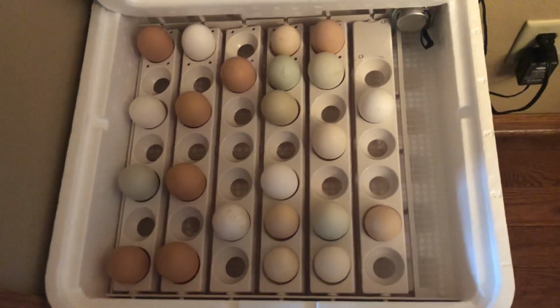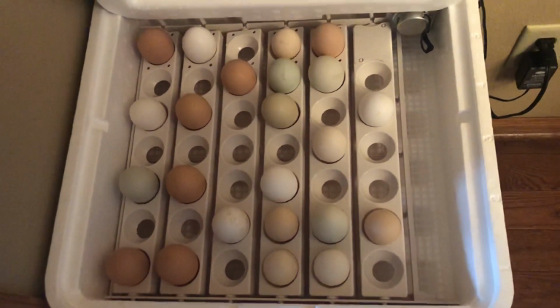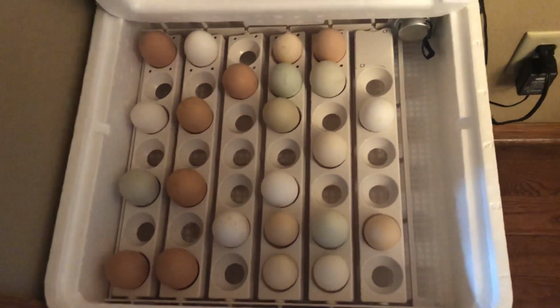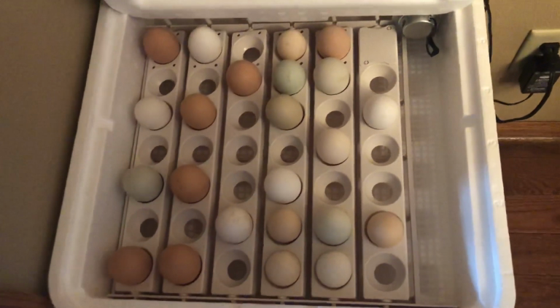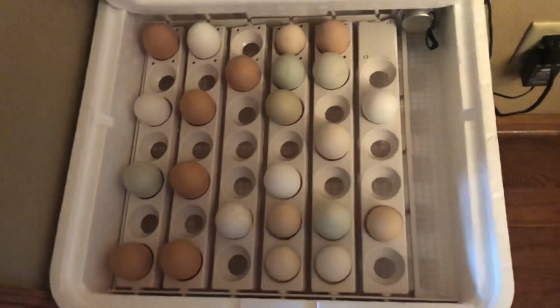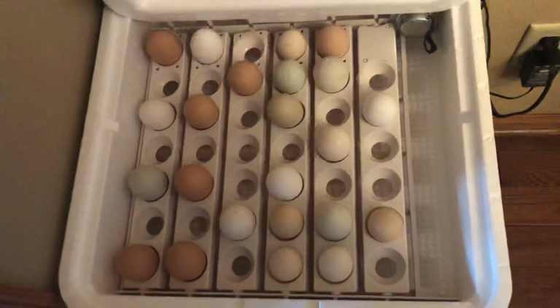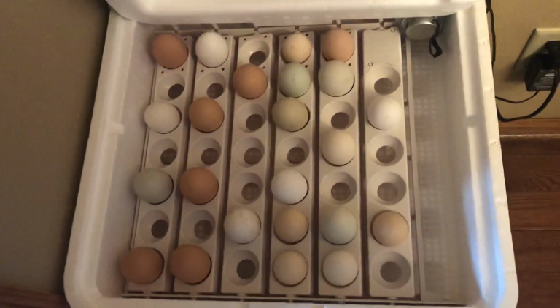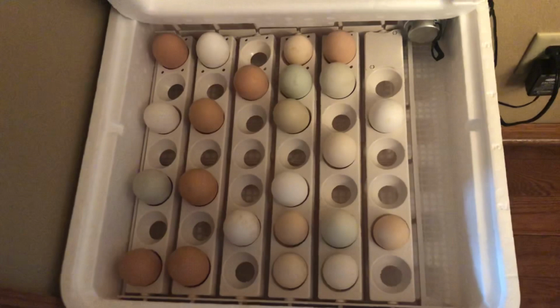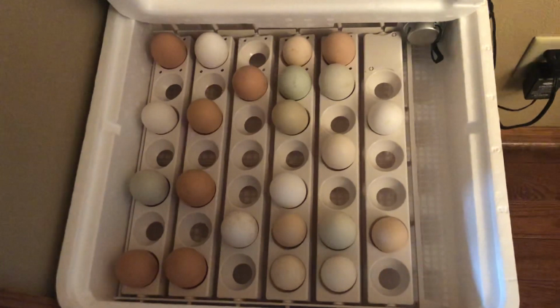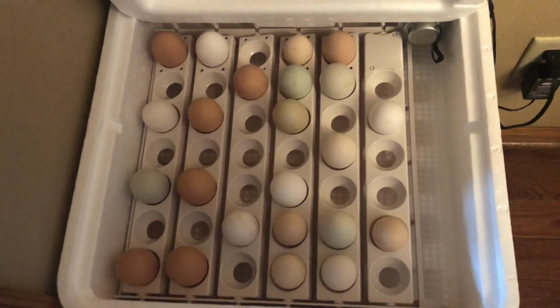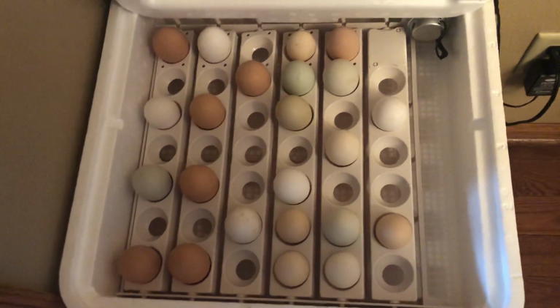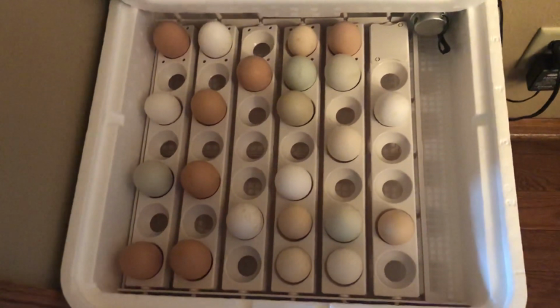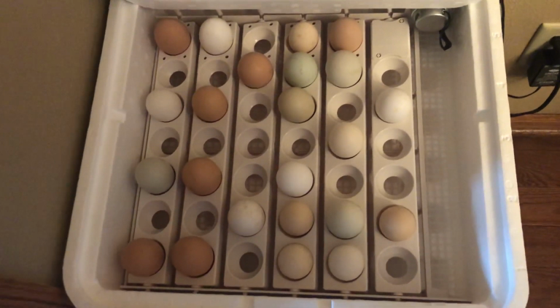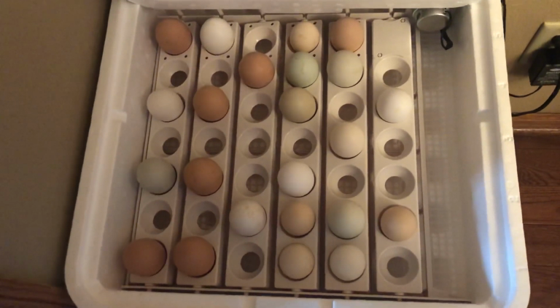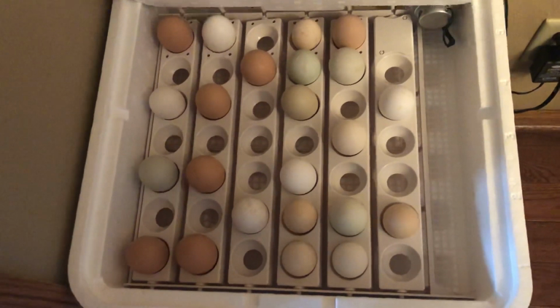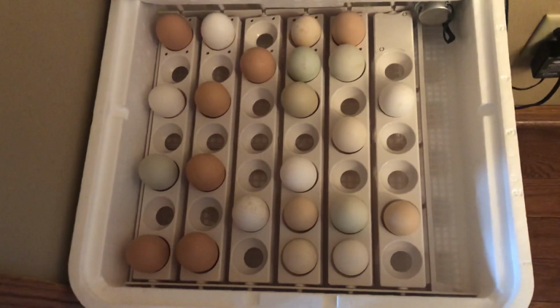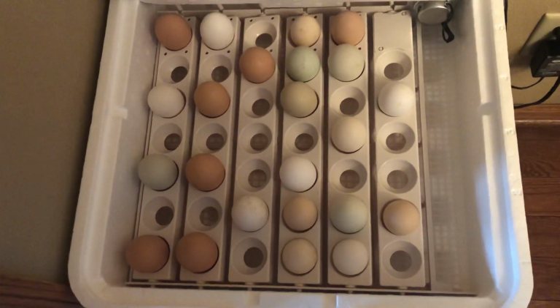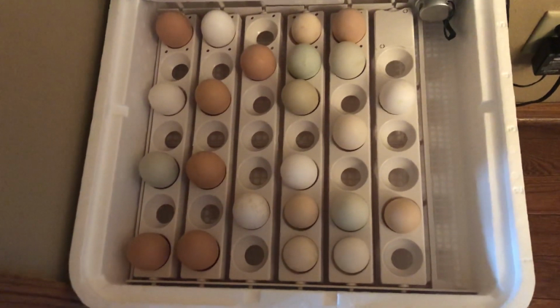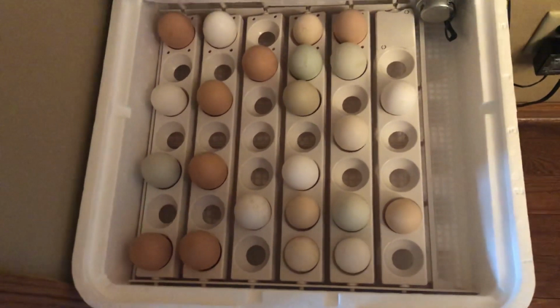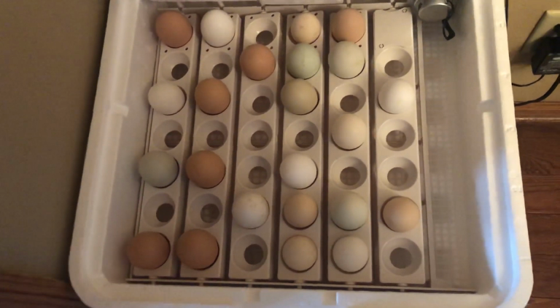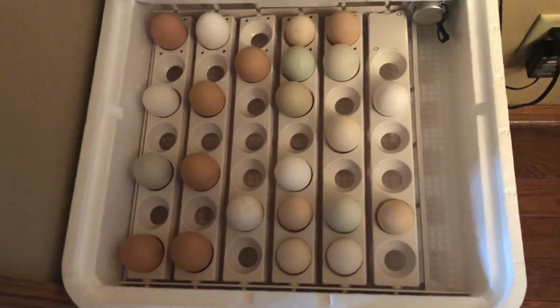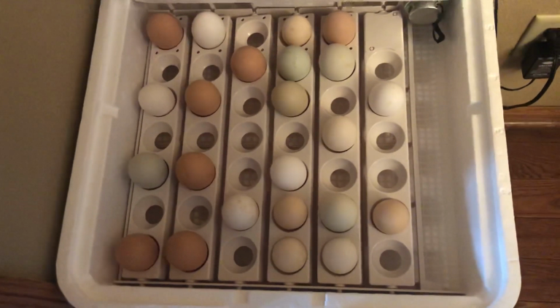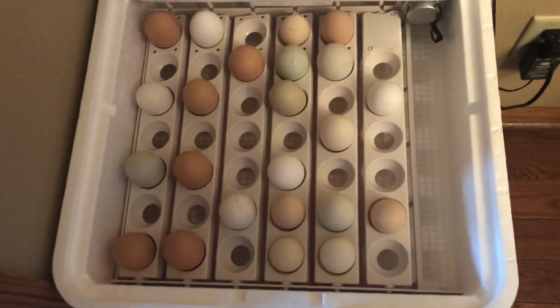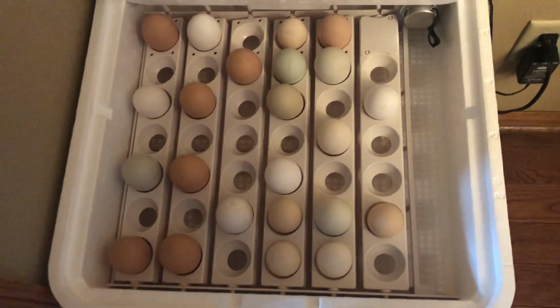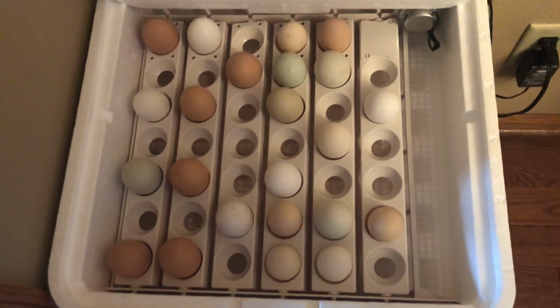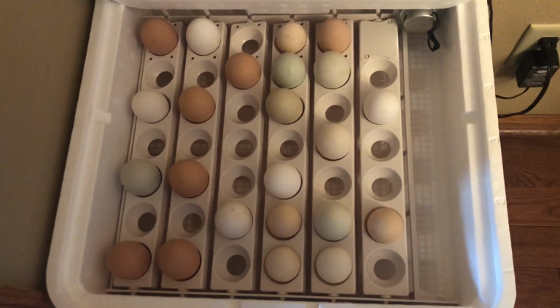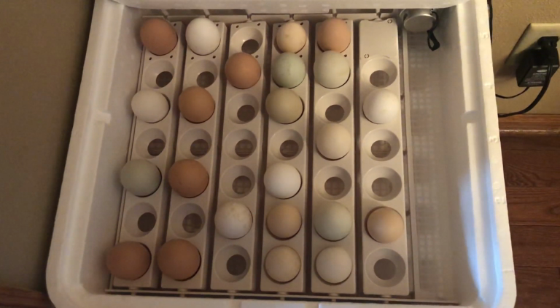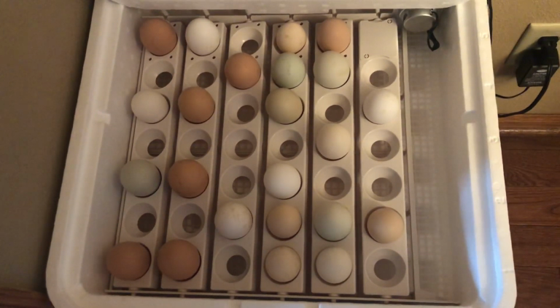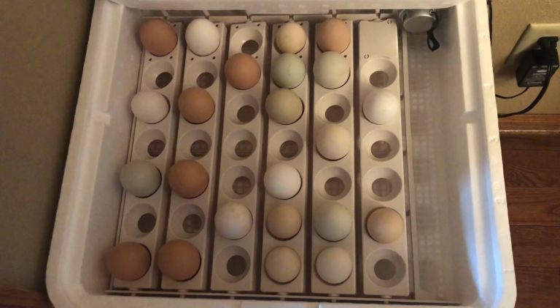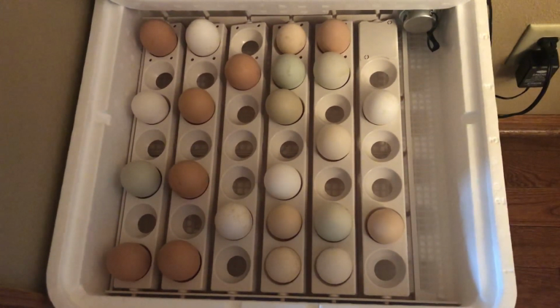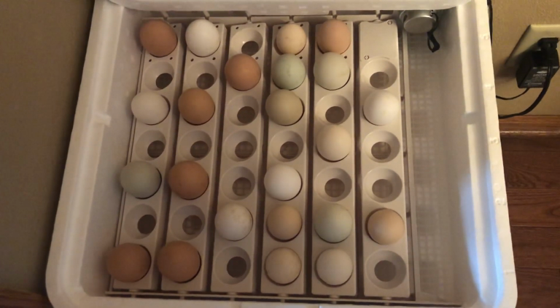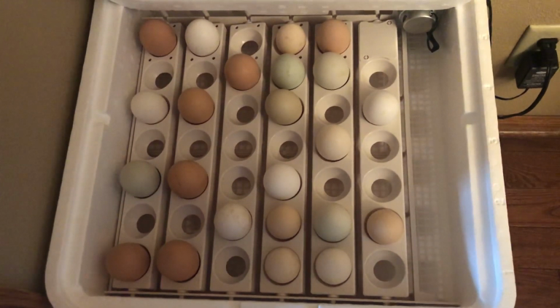So that's pretty much day six and seven. Not too much has been happening. Nothing smells, so everything still seems to be good.